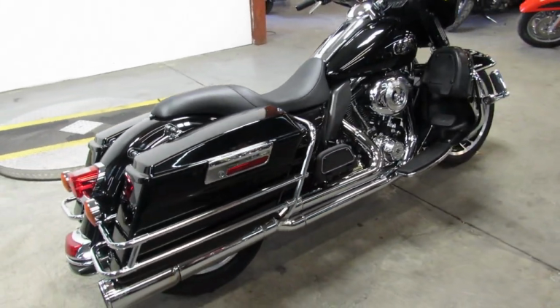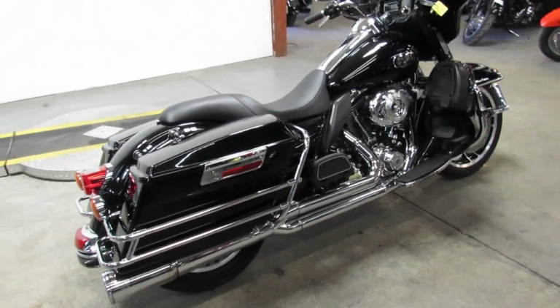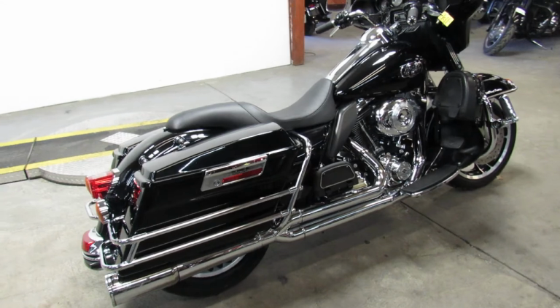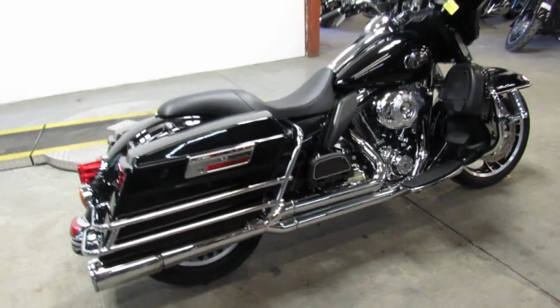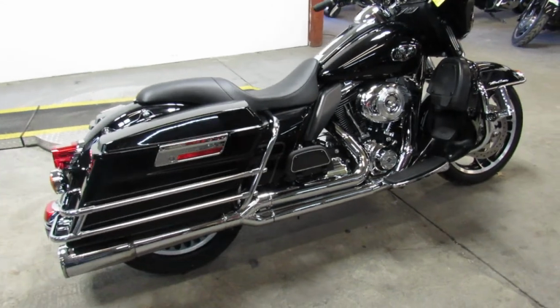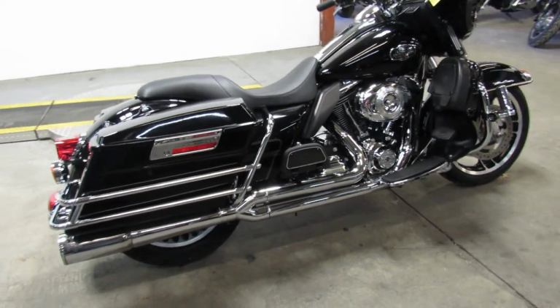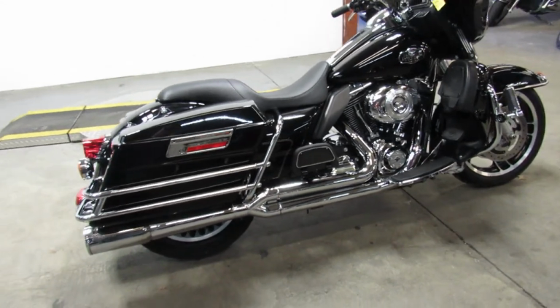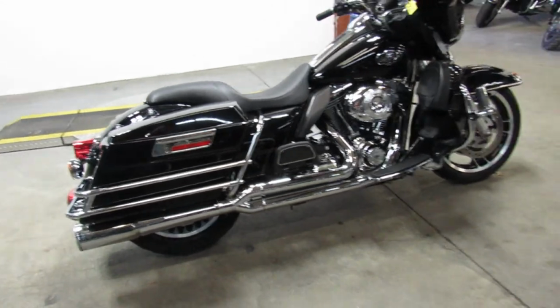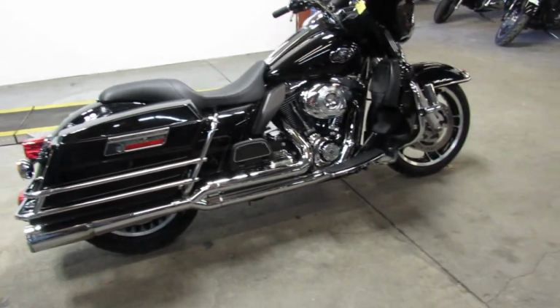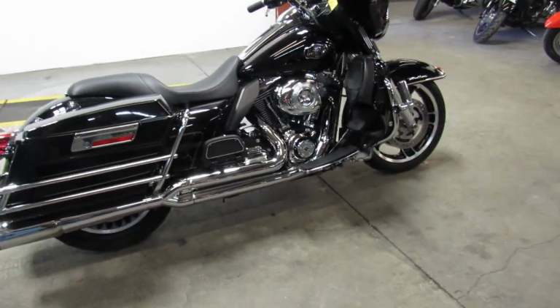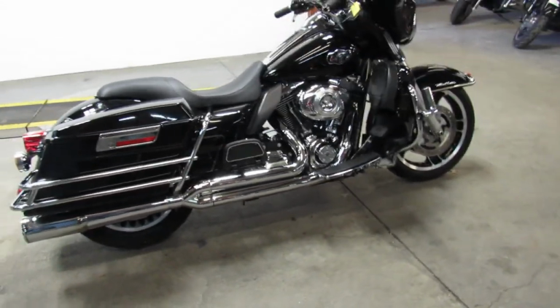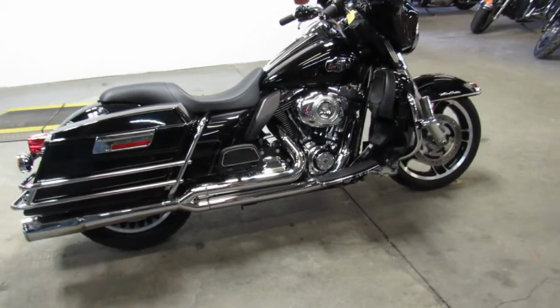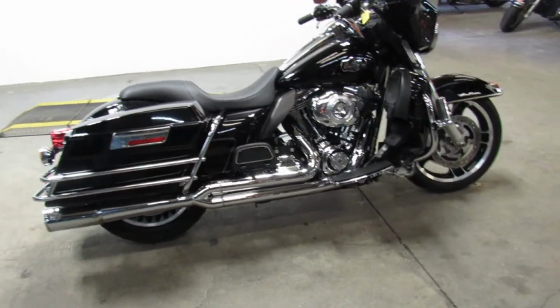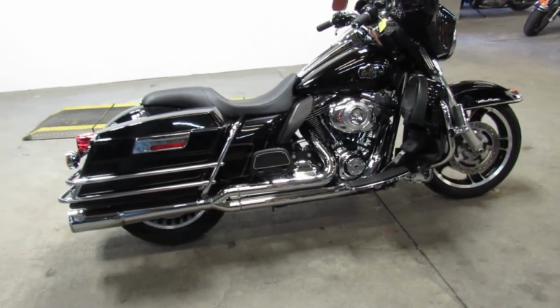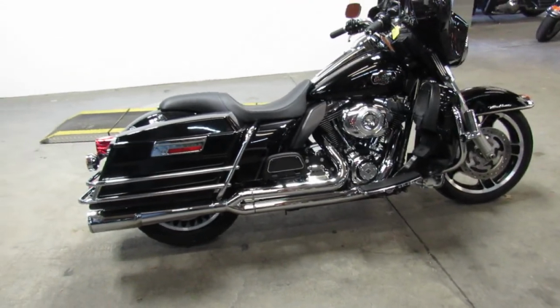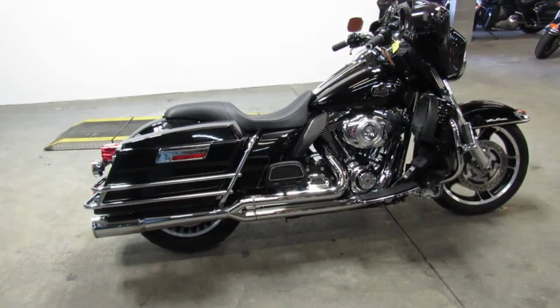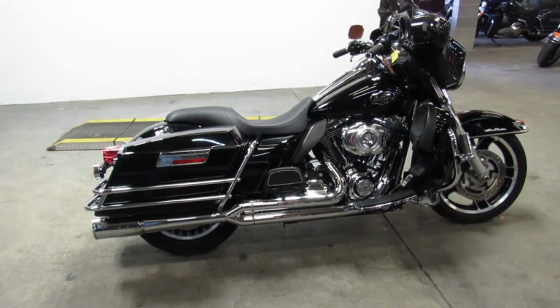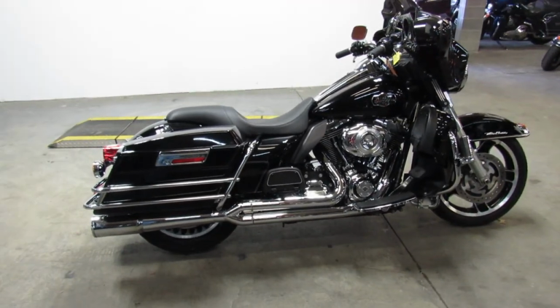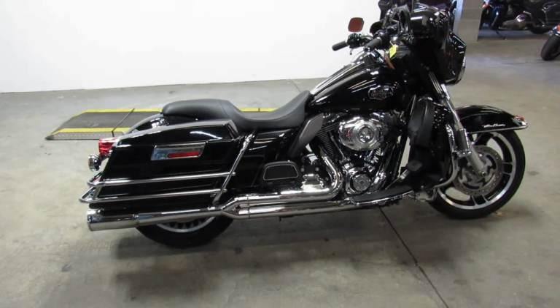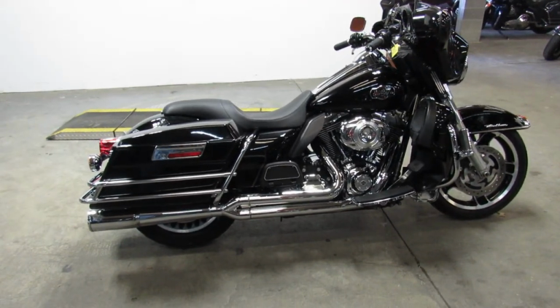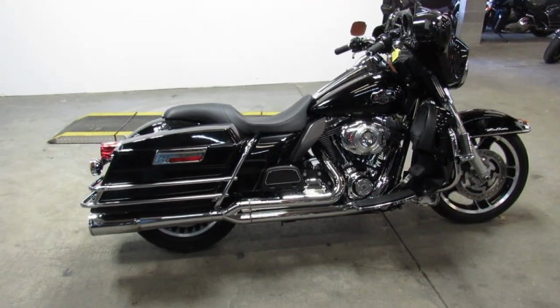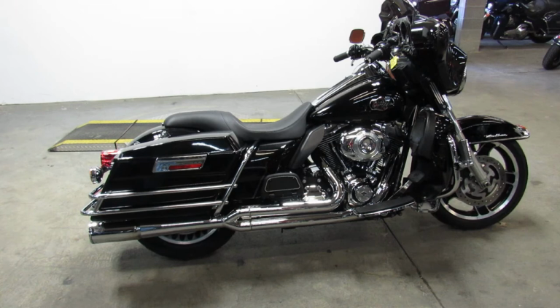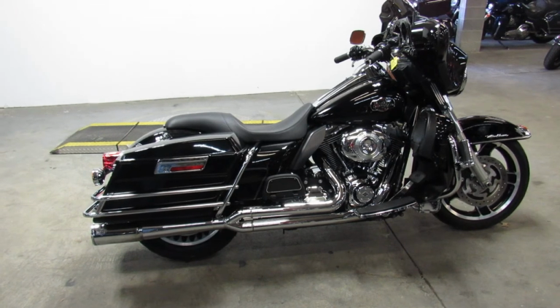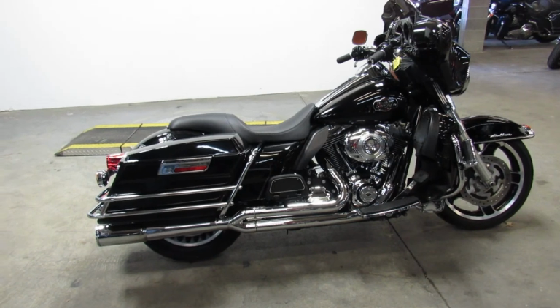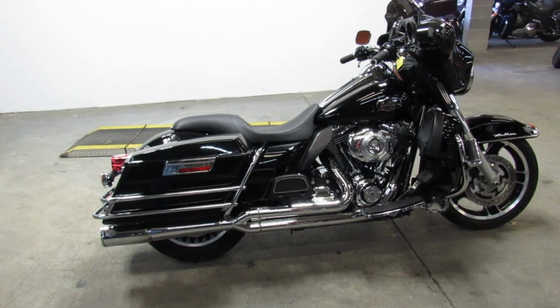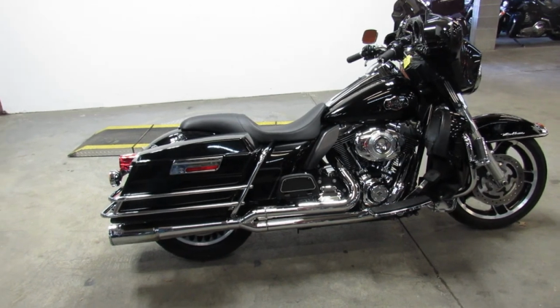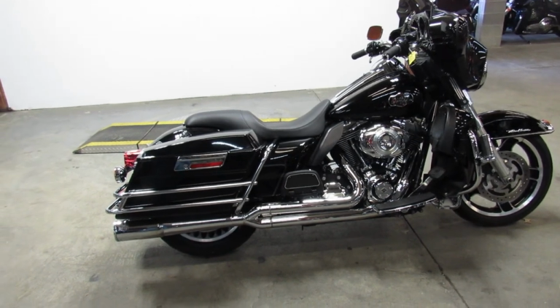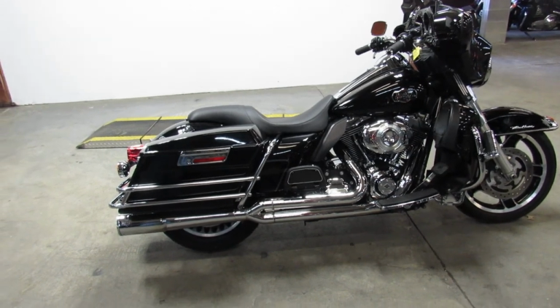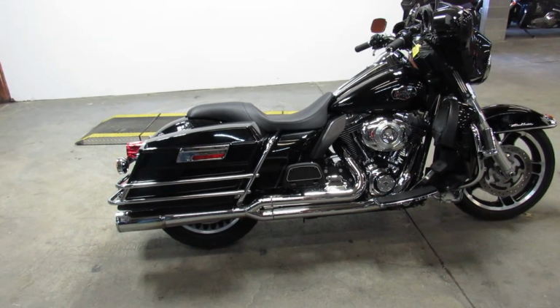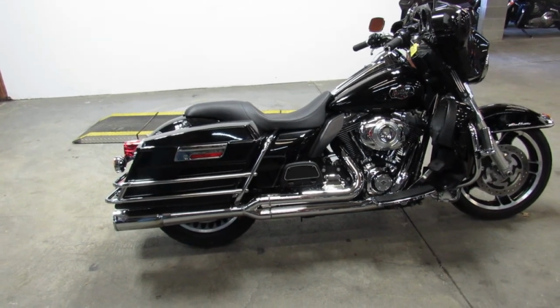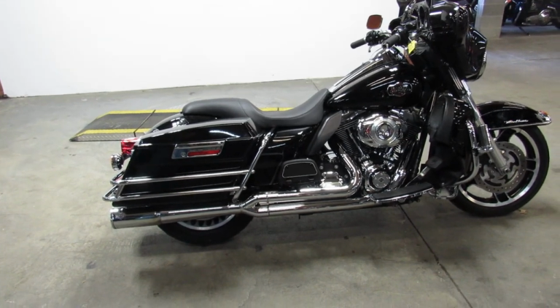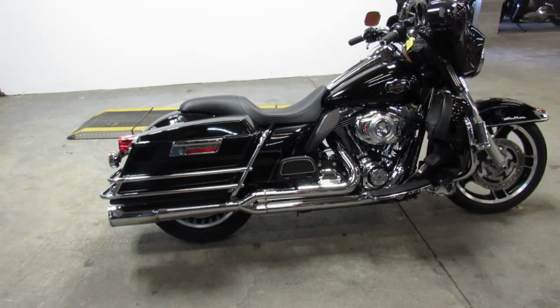Great bike for the money, guys. 2013 Ultra Classic Electroglide — 11.9. This one won't be here long.